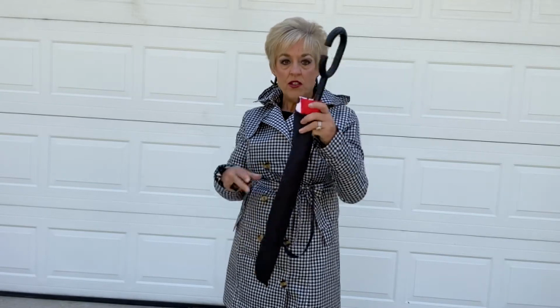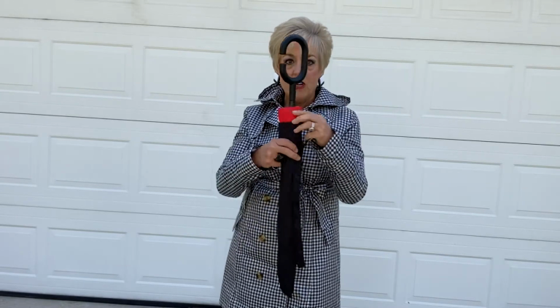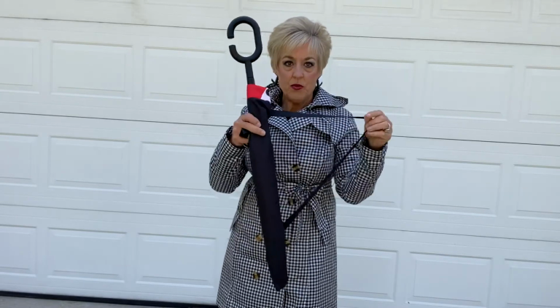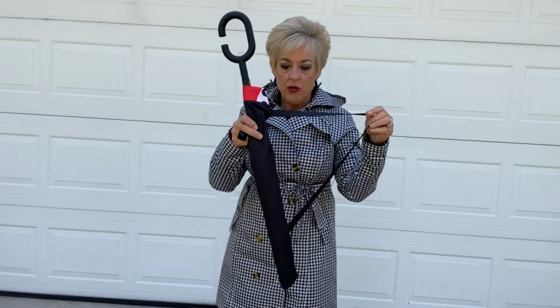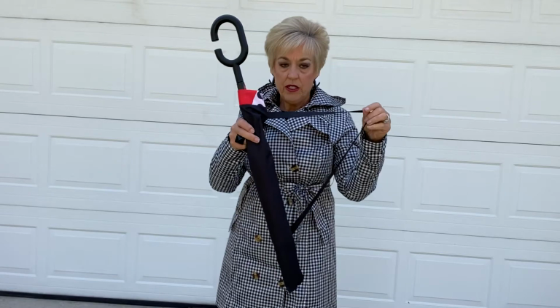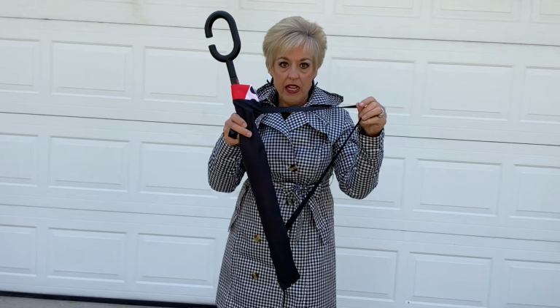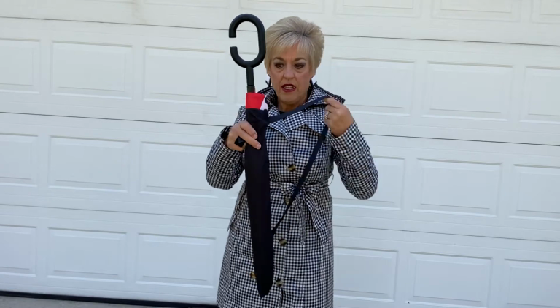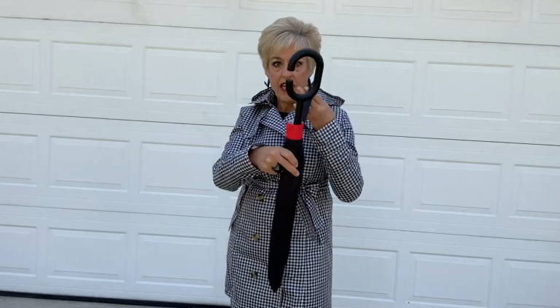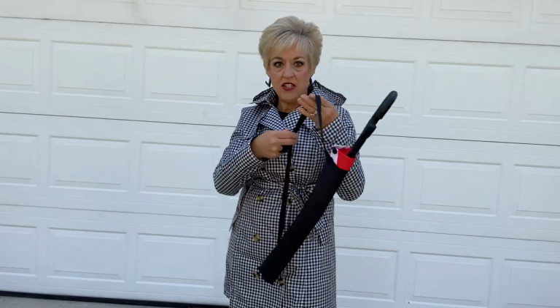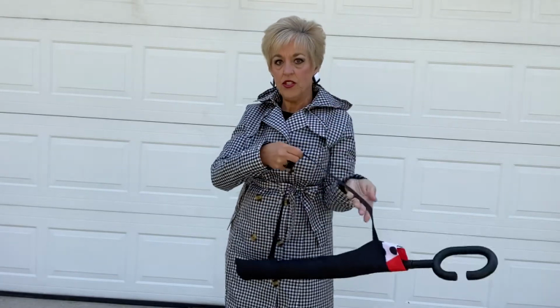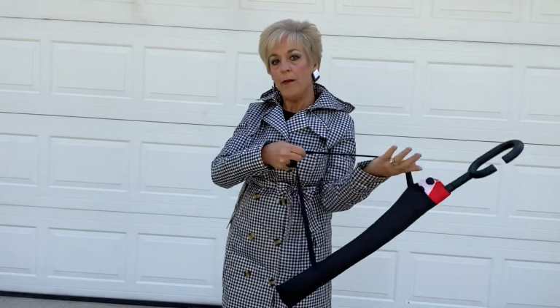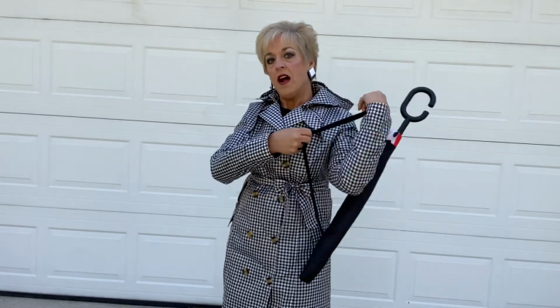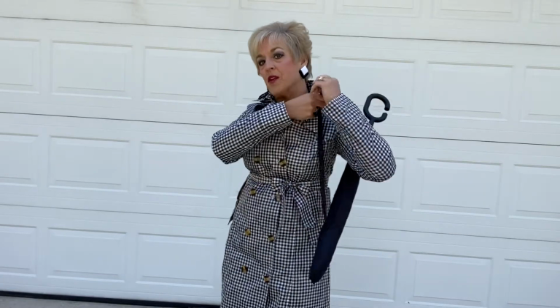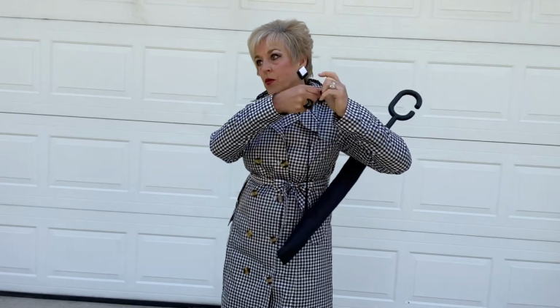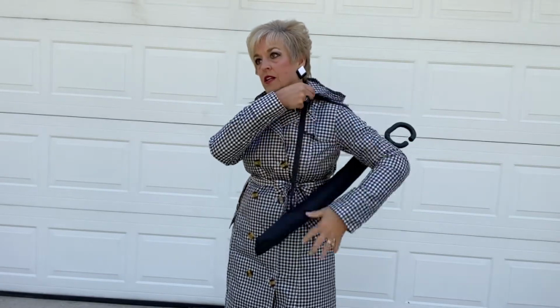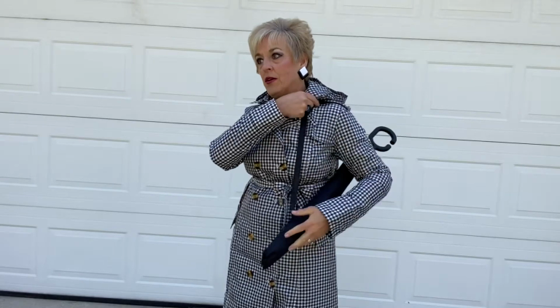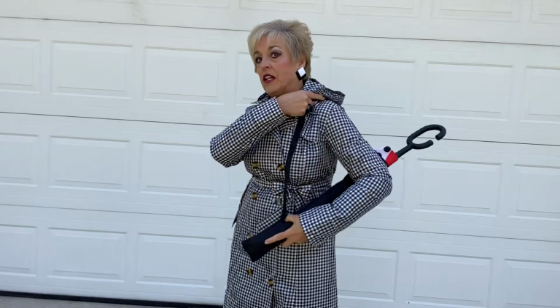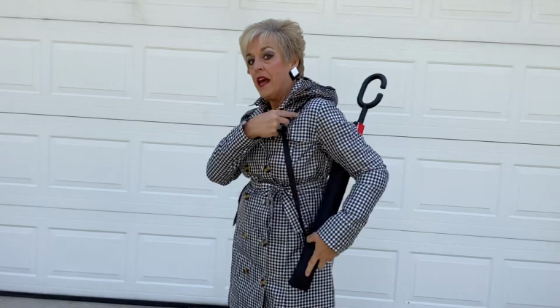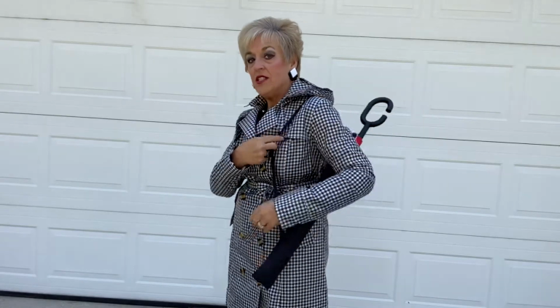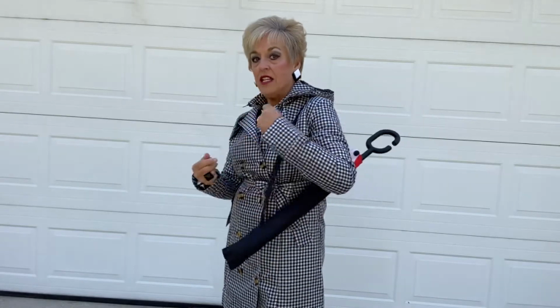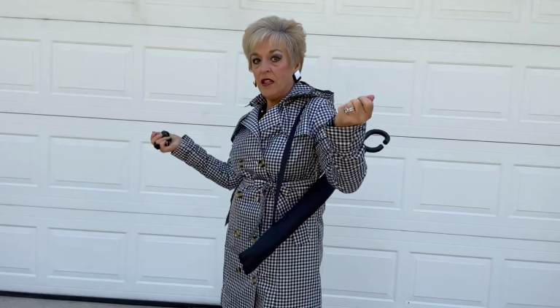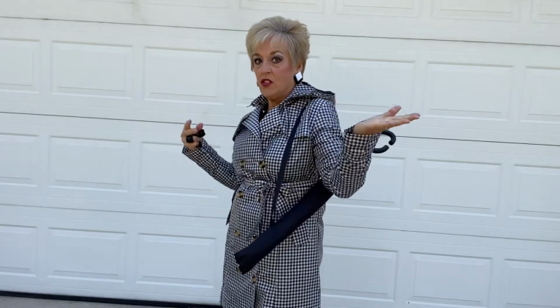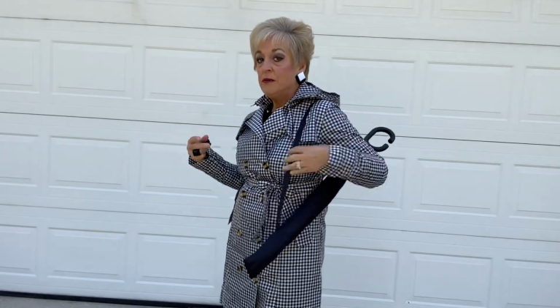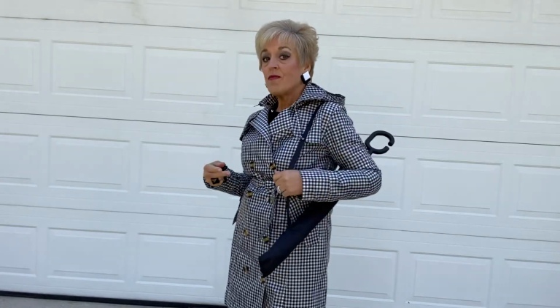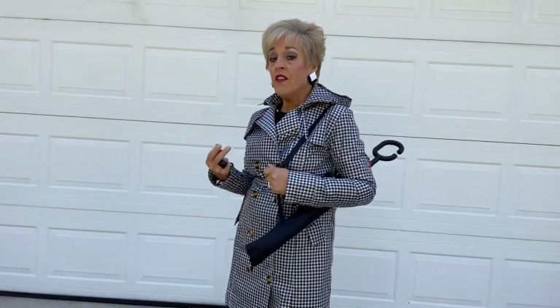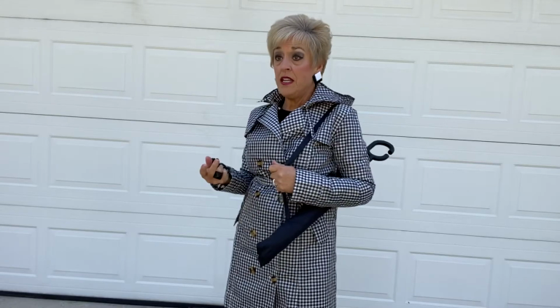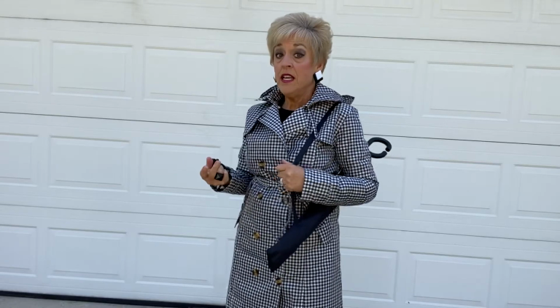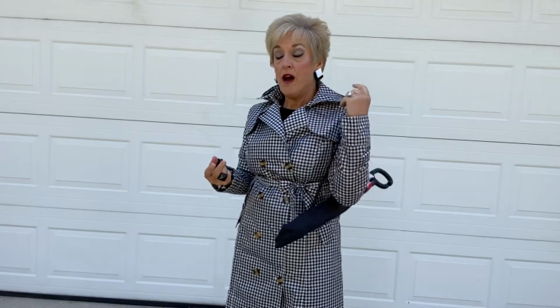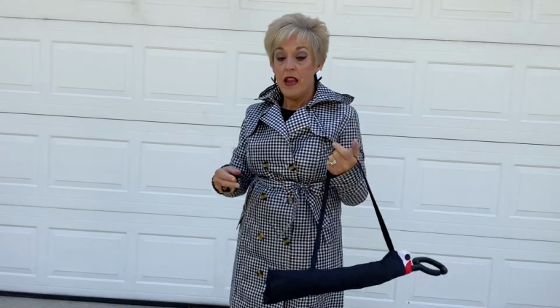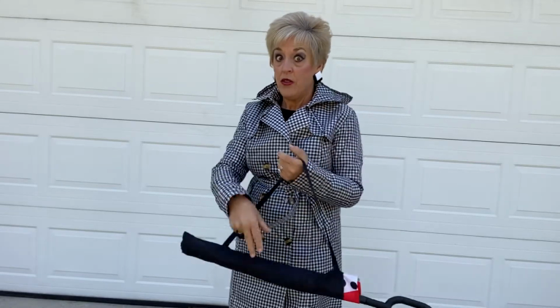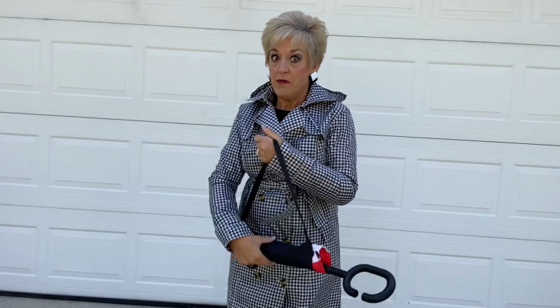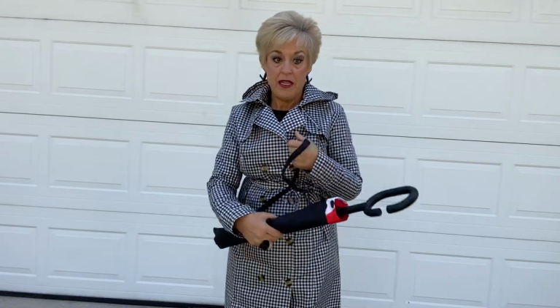First of all, it comes in this really cool little carrying case. I like that it's got a shoulder strap. At work I'm always carrying a lot of bags, so it's nice that it can be hands-free if I don't need it and I know it's going to maybe rain later.